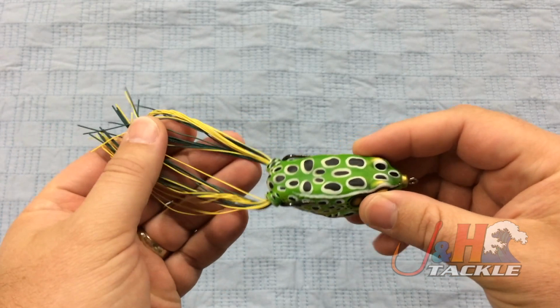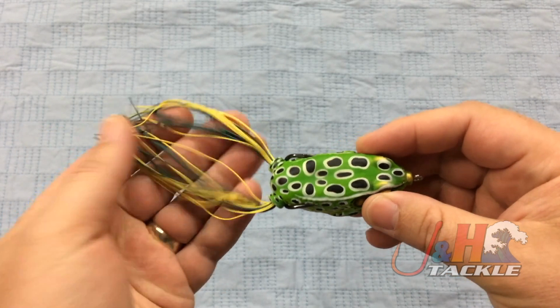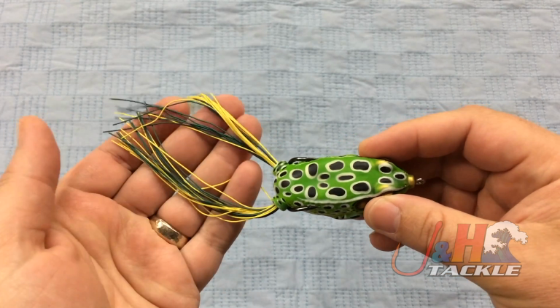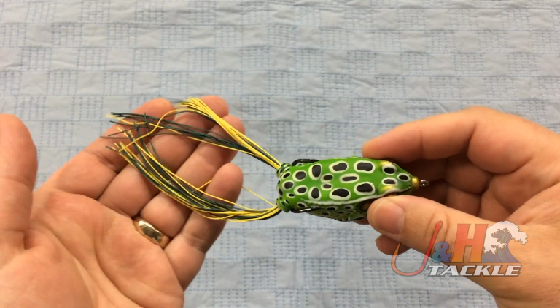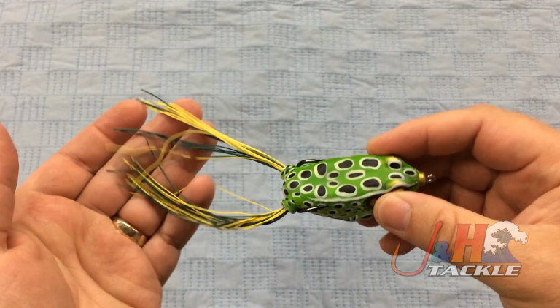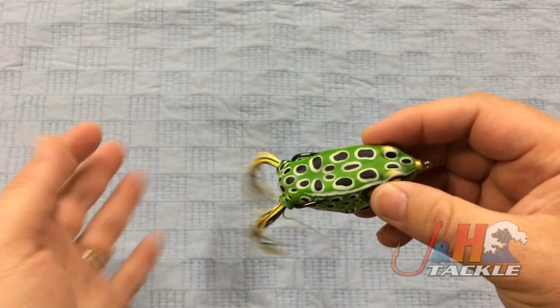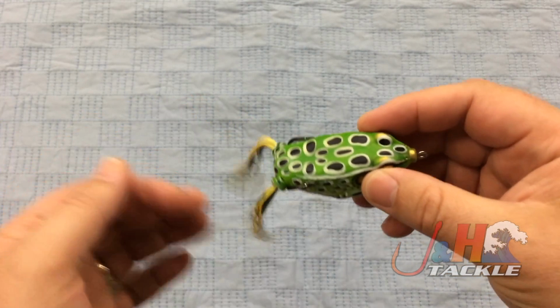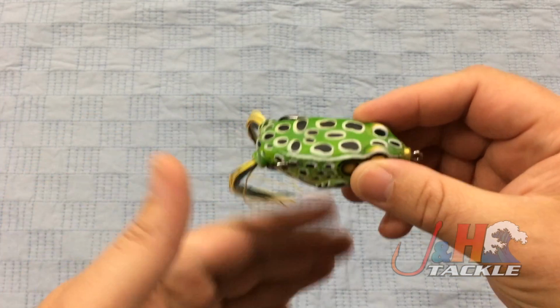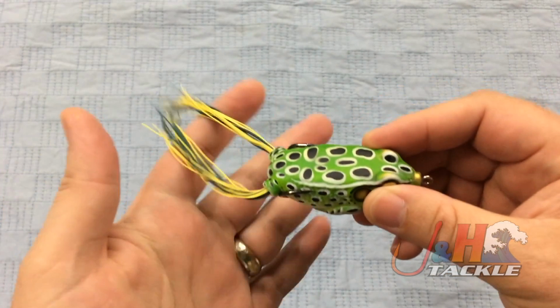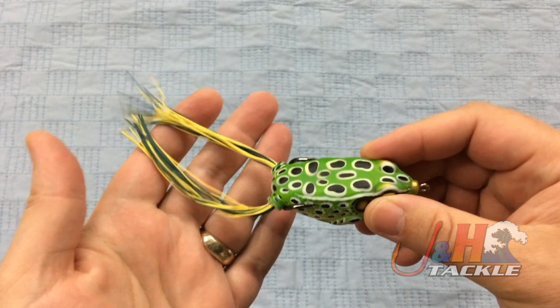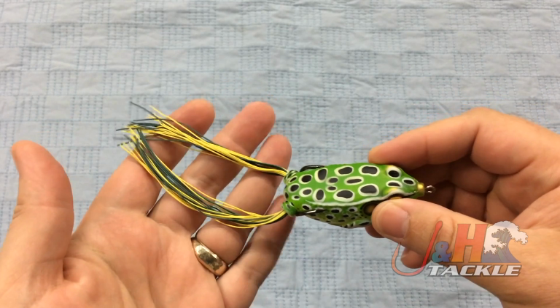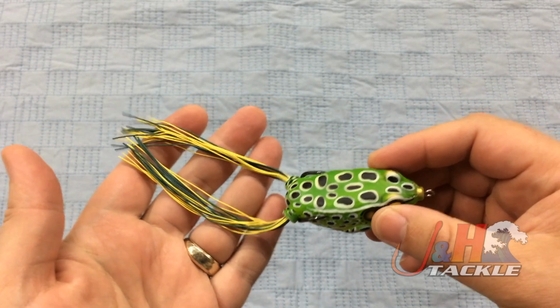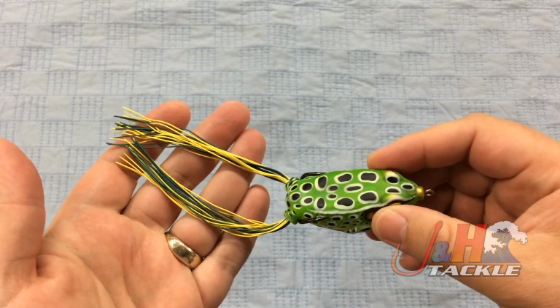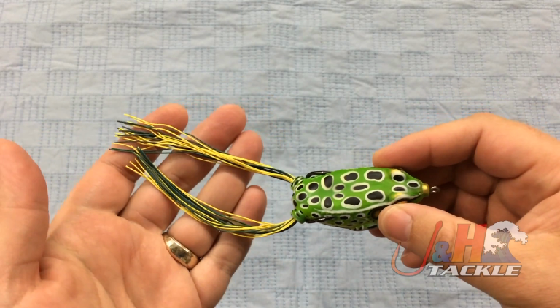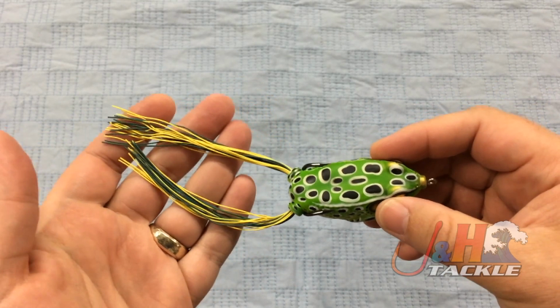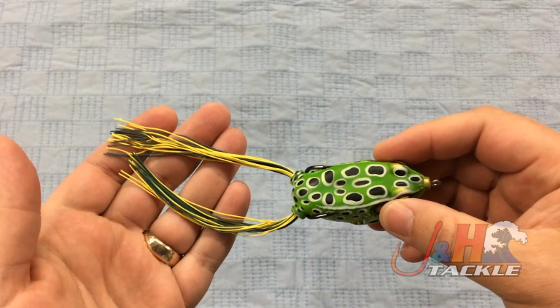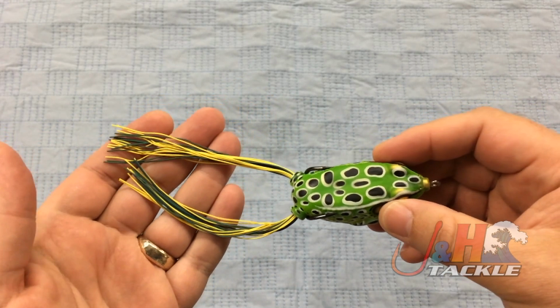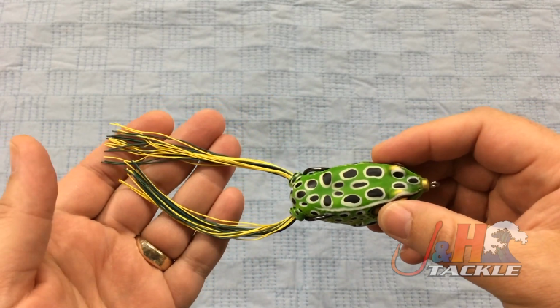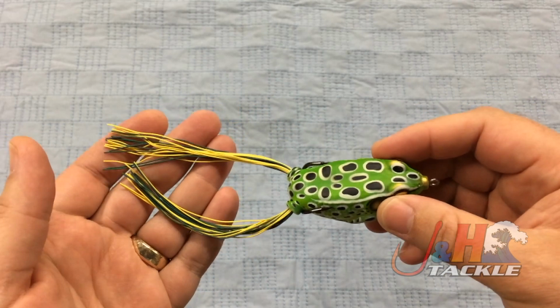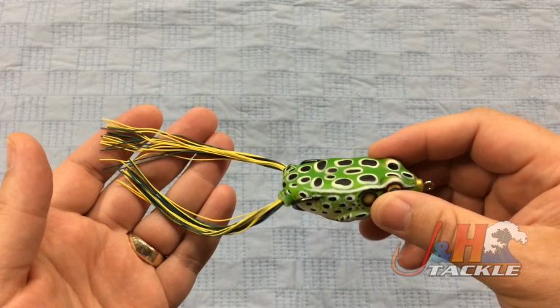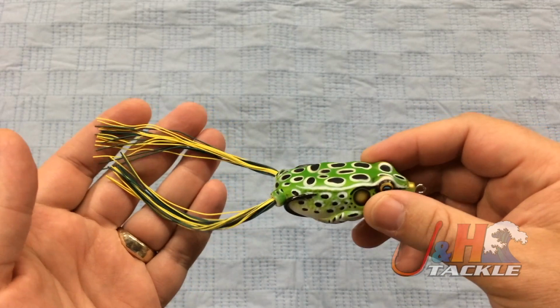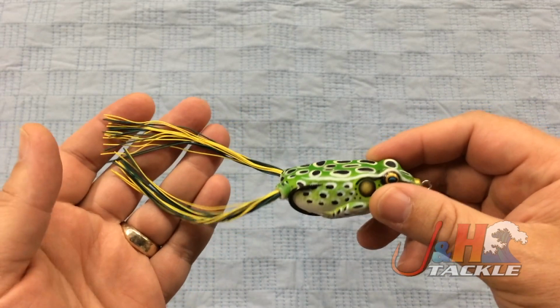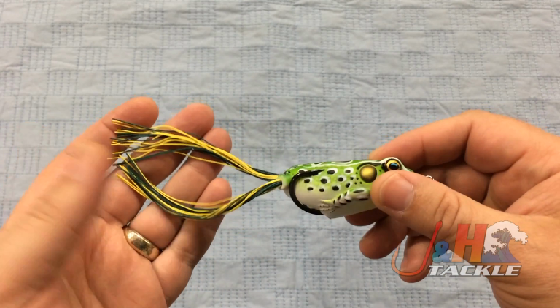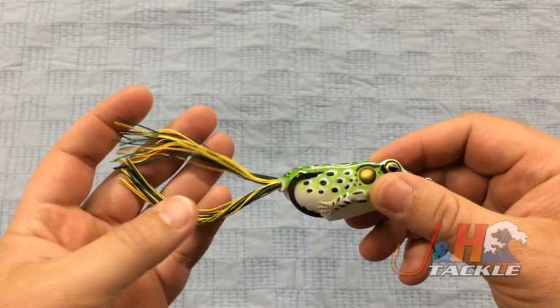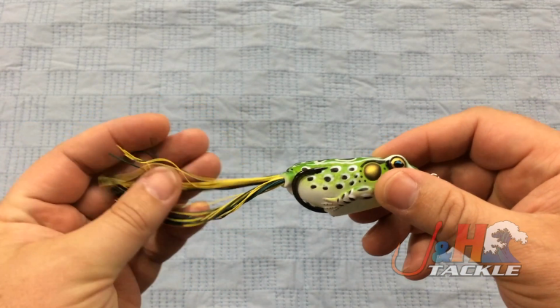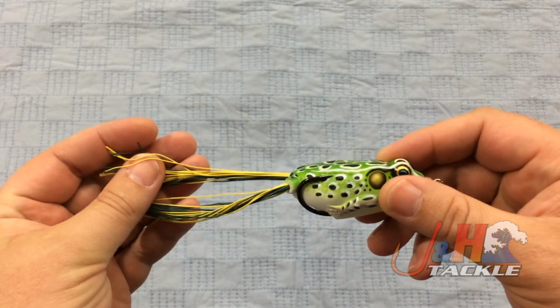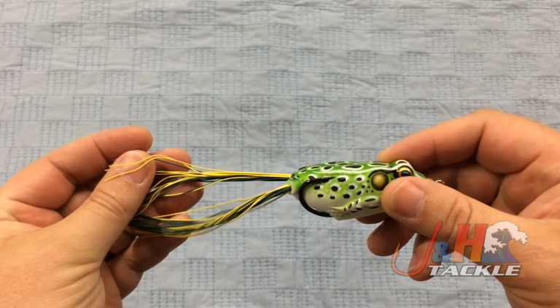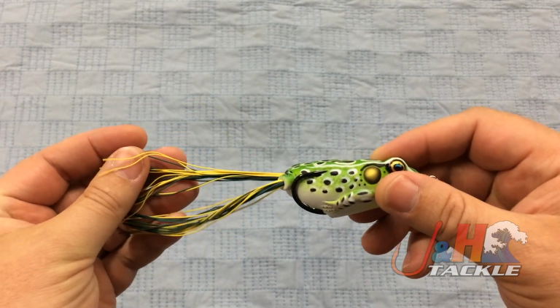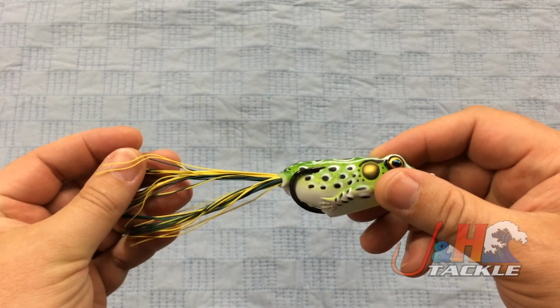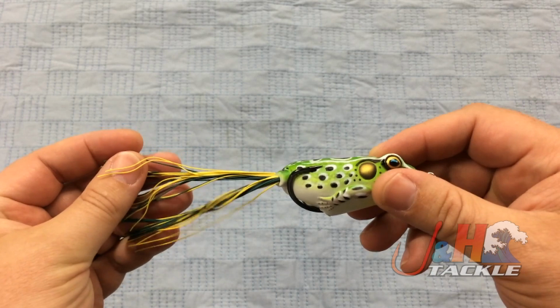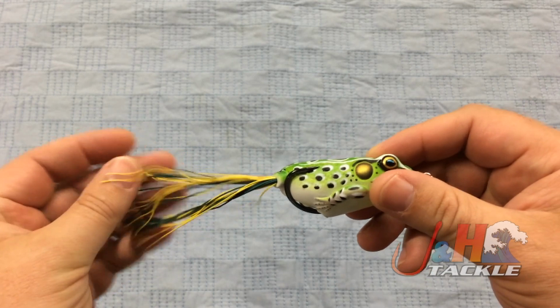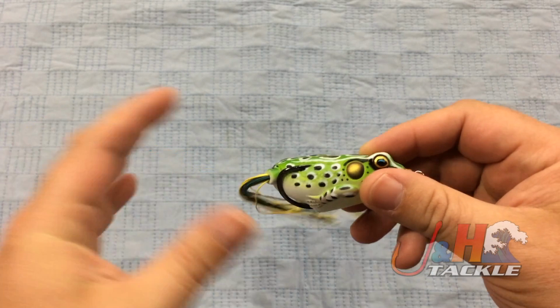You got the rubber legs on here. You can cut these down to whatever you want — some guys like to leave them long, some guys like to make them shorter.